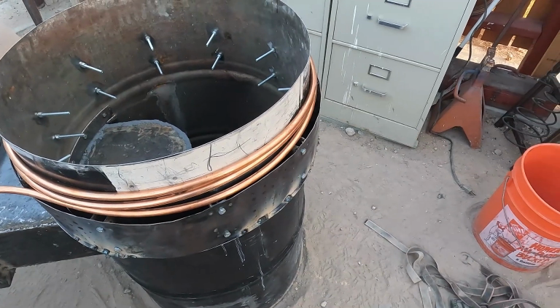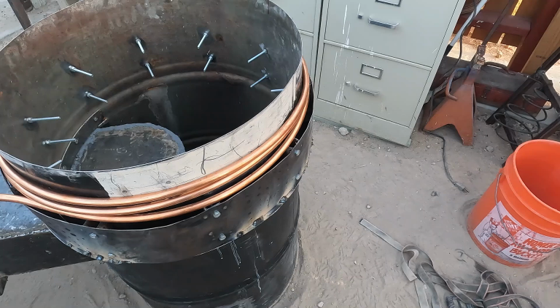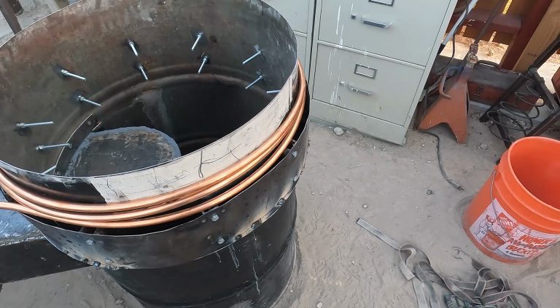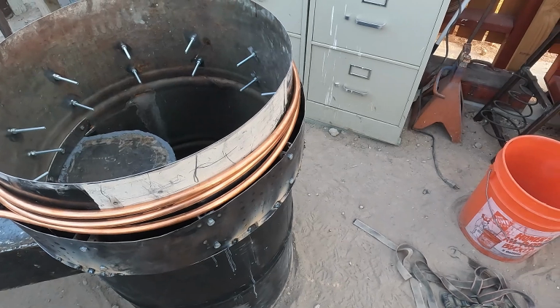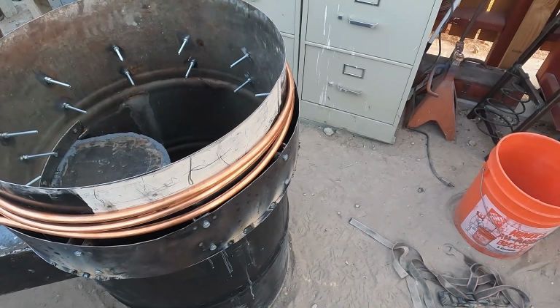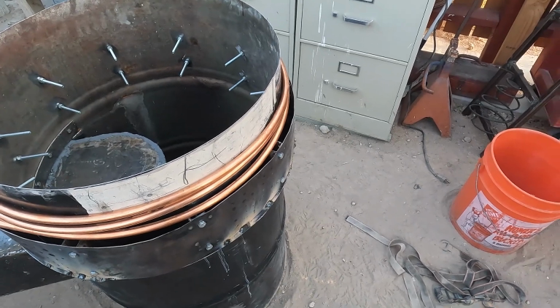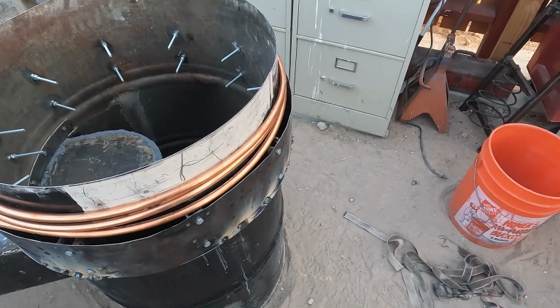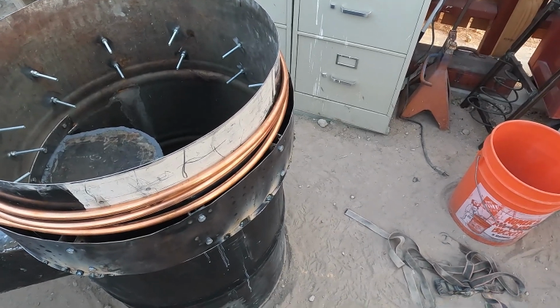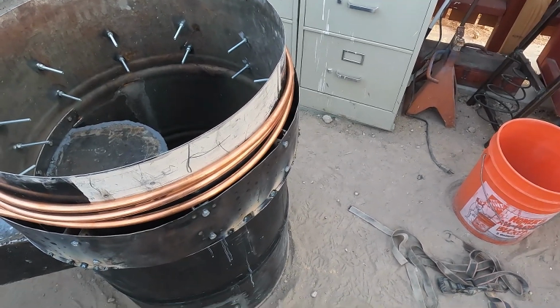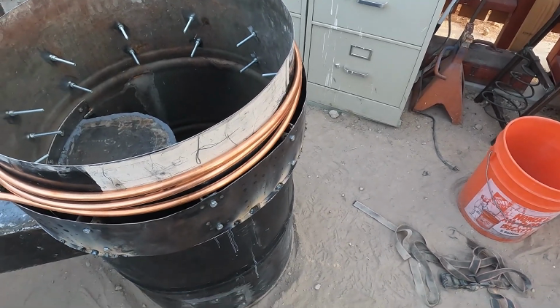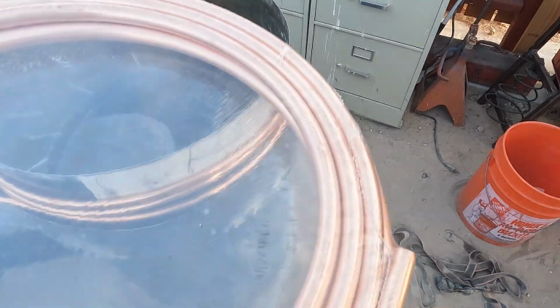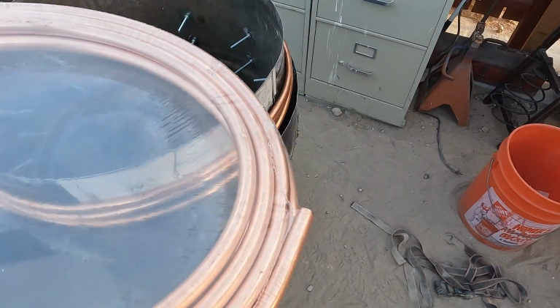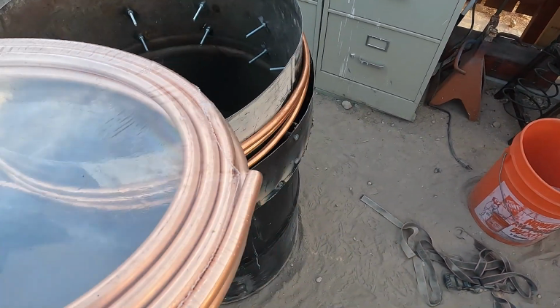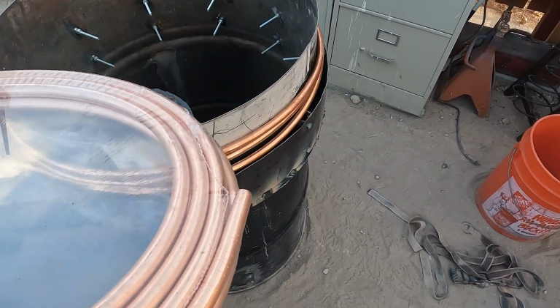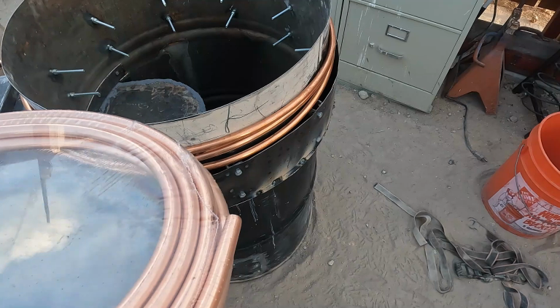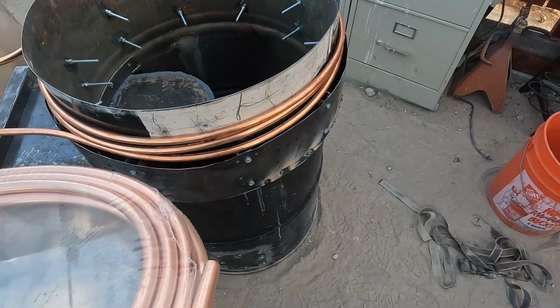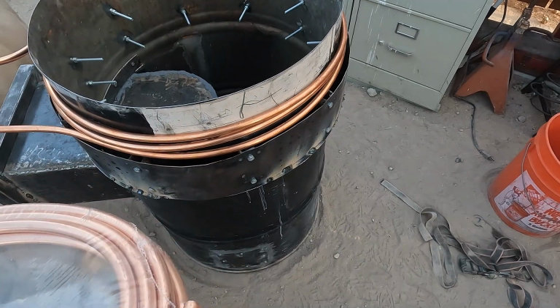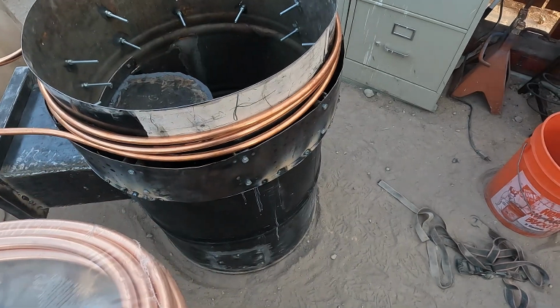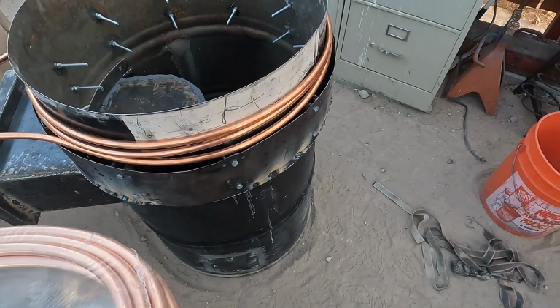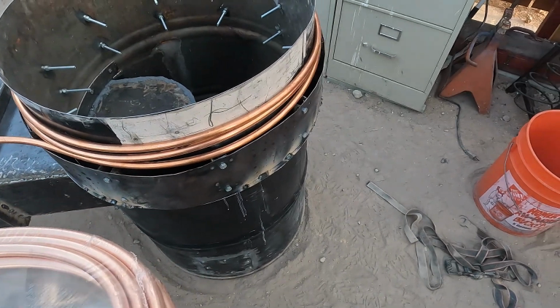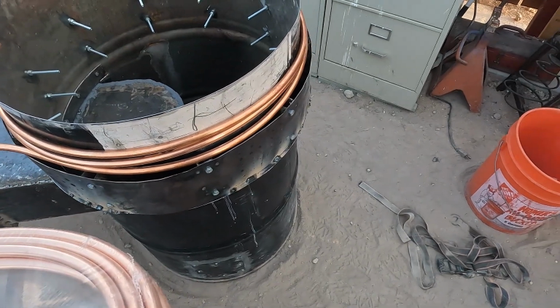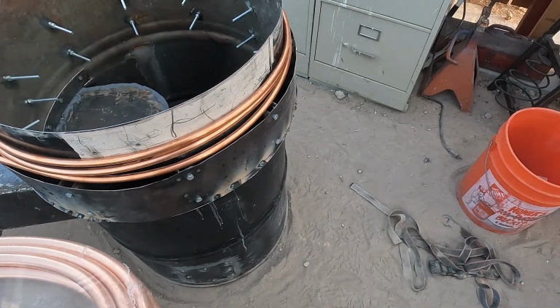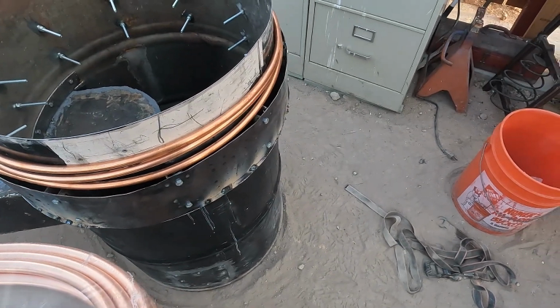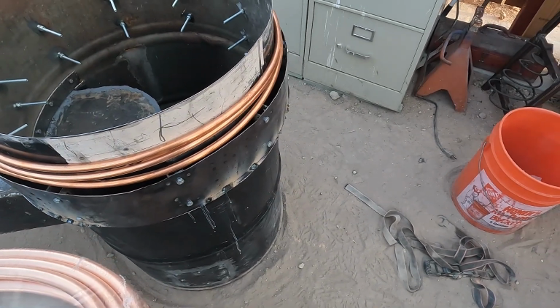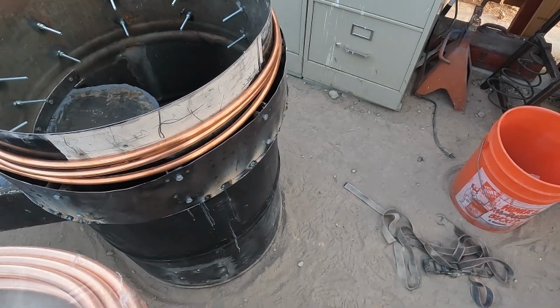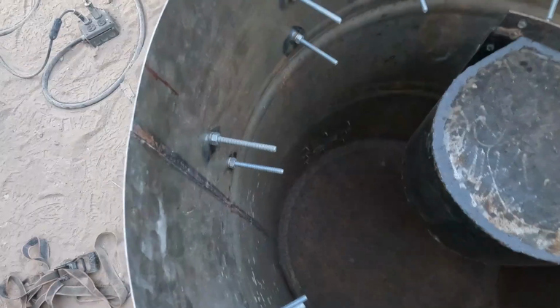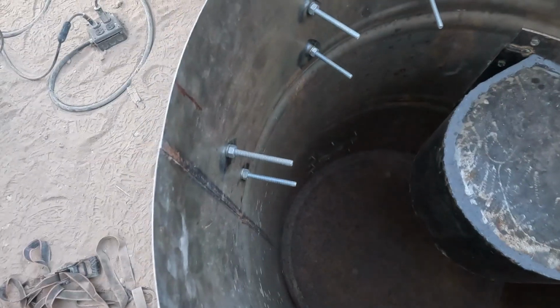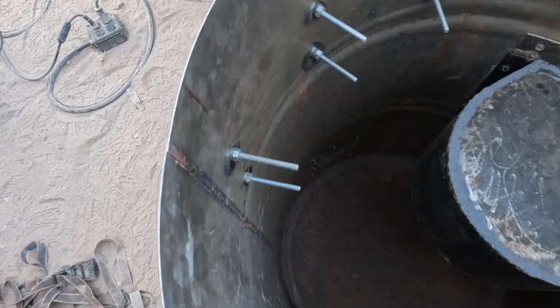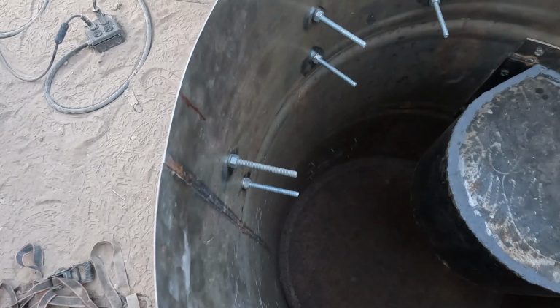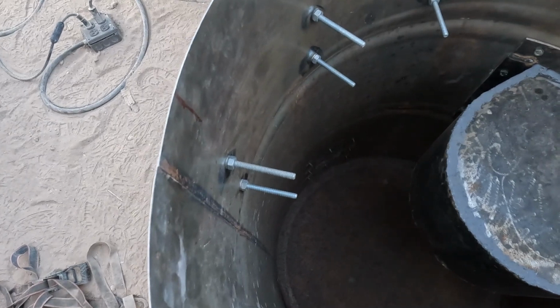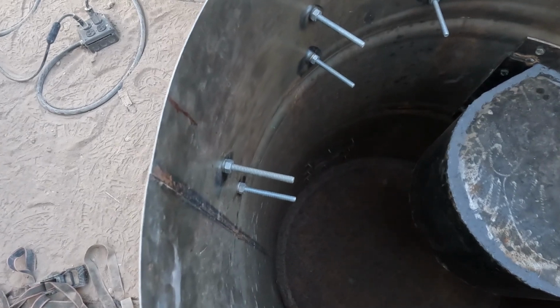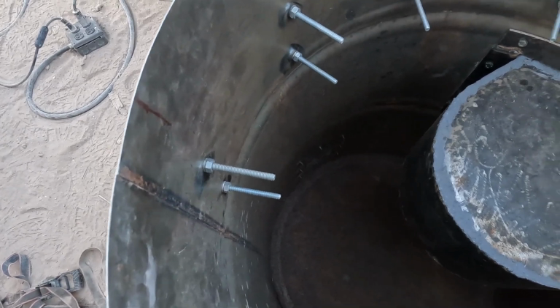One length holds about one pint of water in the tube itself, so I've got another one that'll equal one quart of hot water flowing at all times. I already had these quarter-20 bolts.